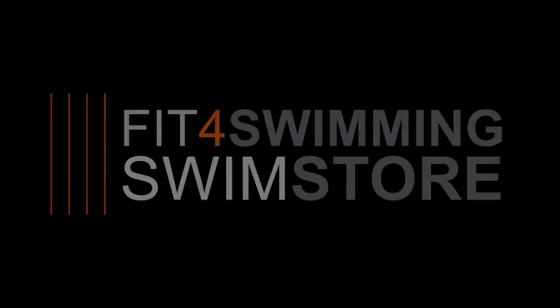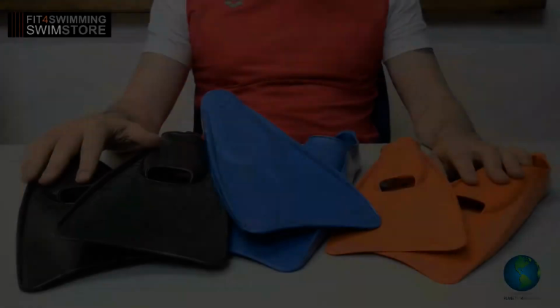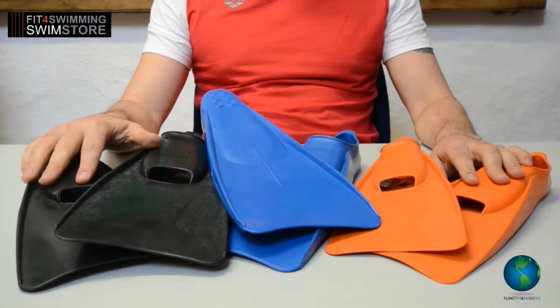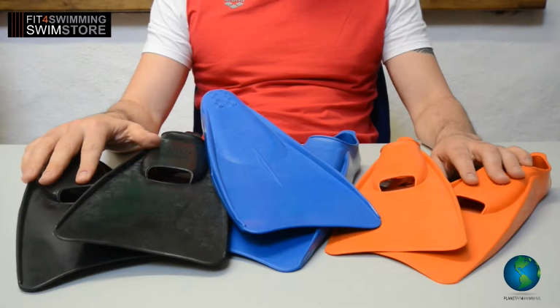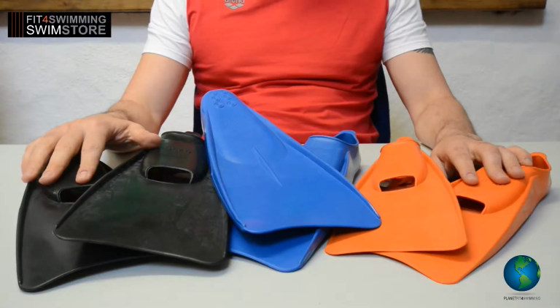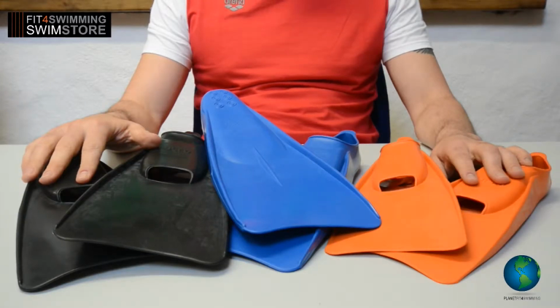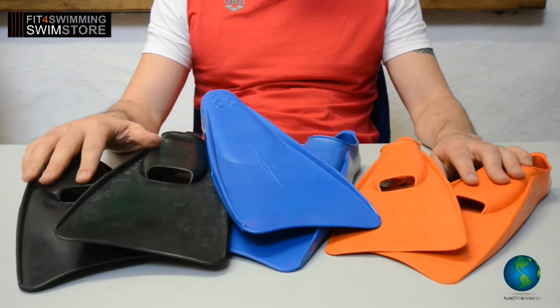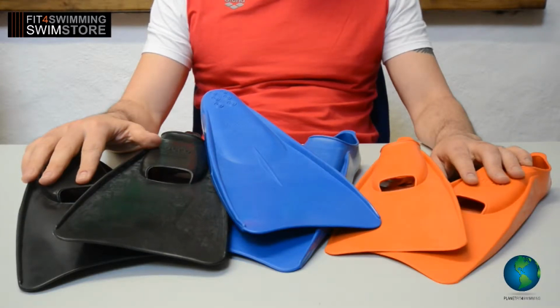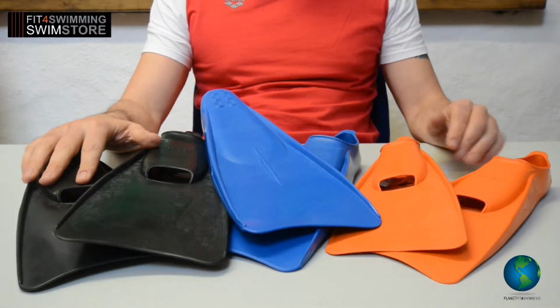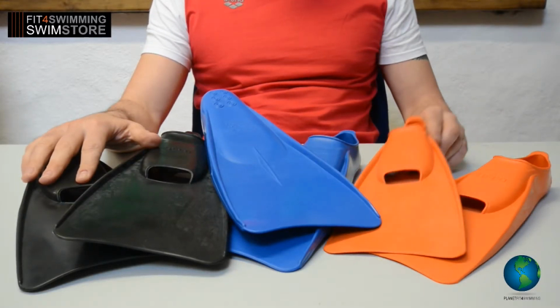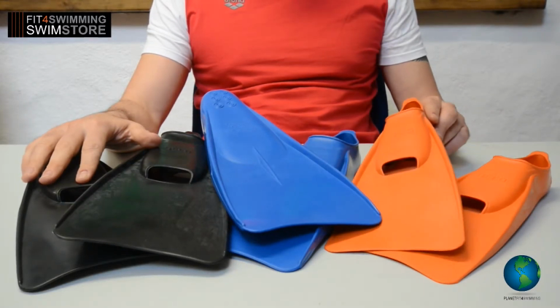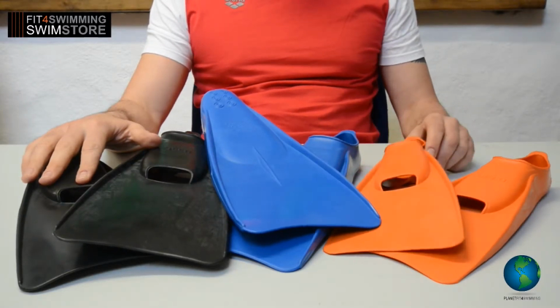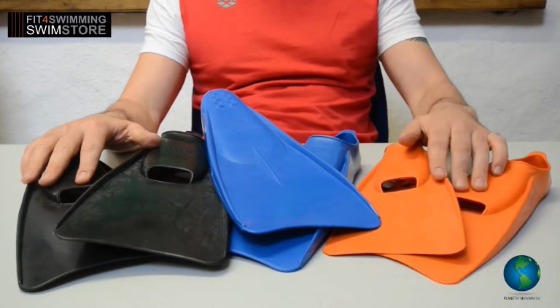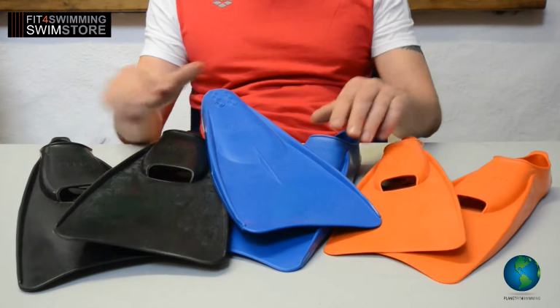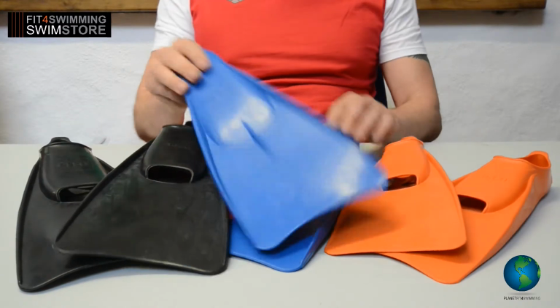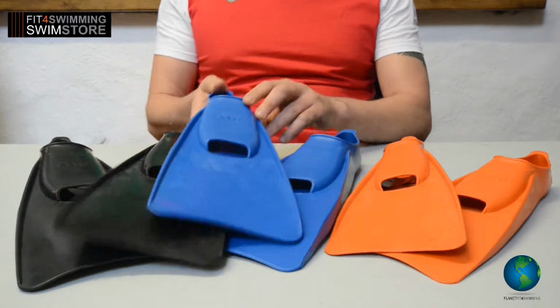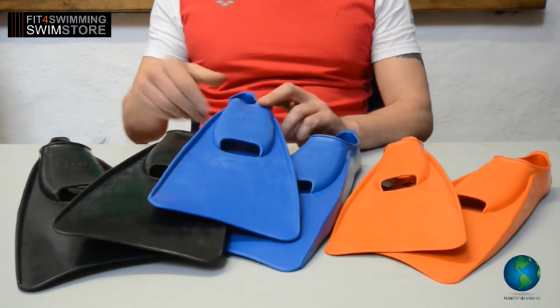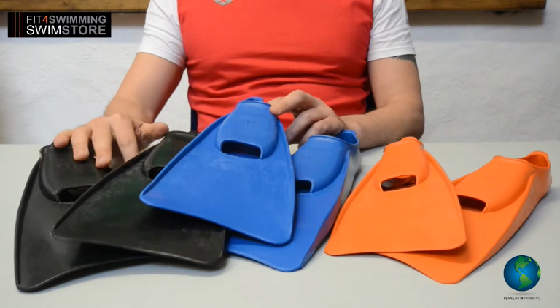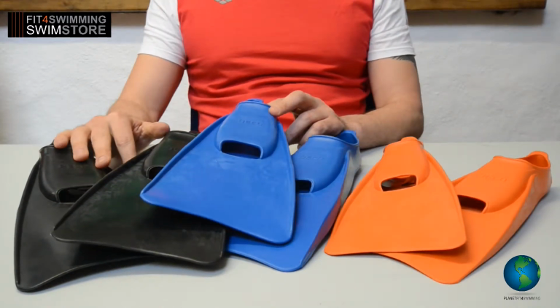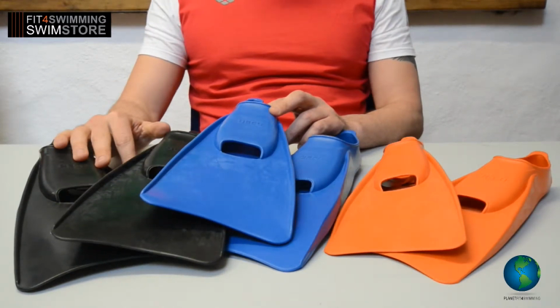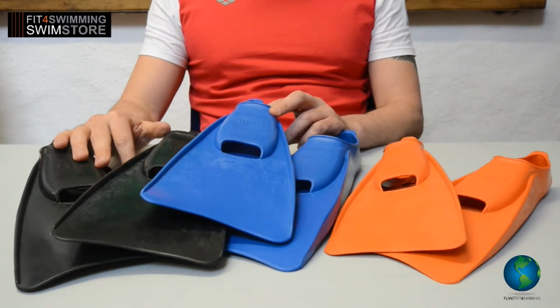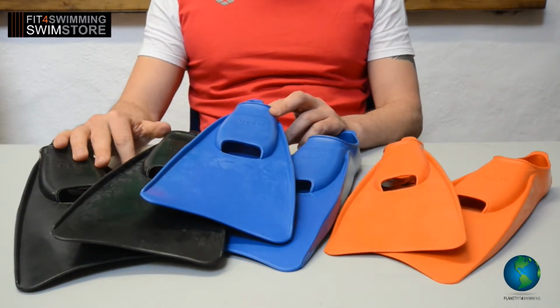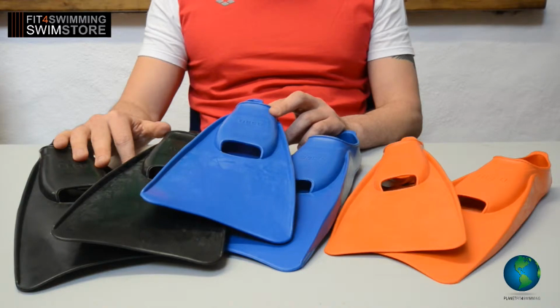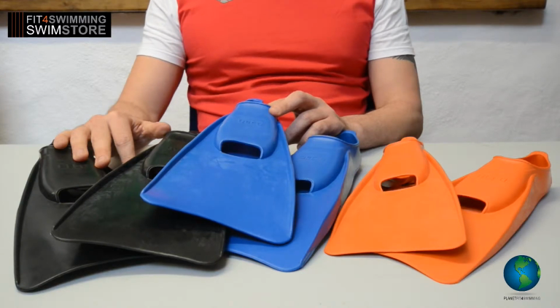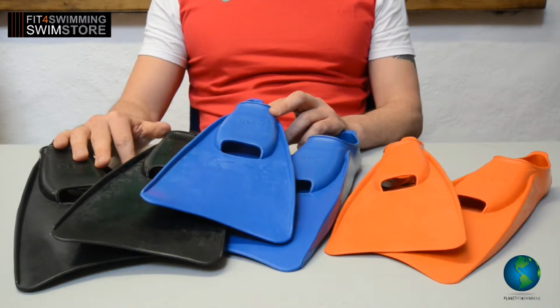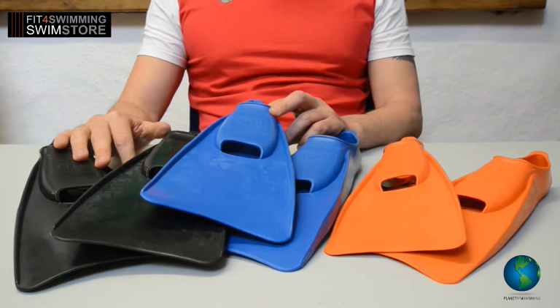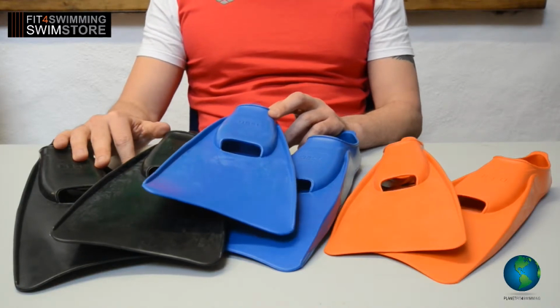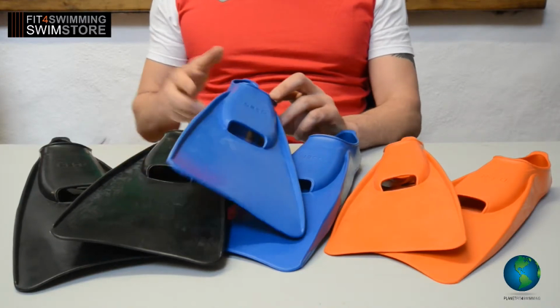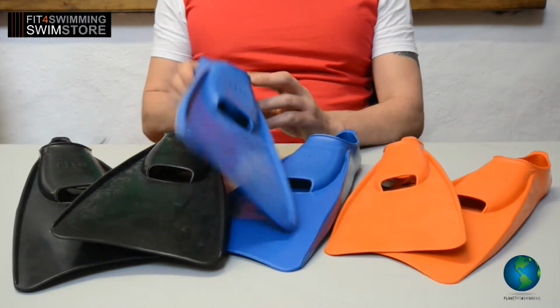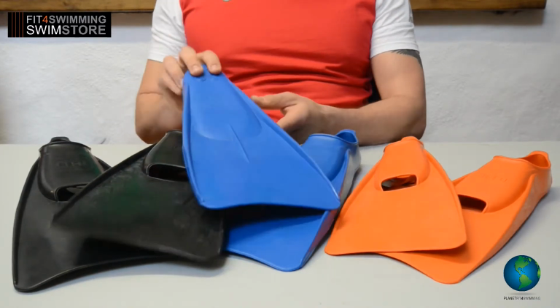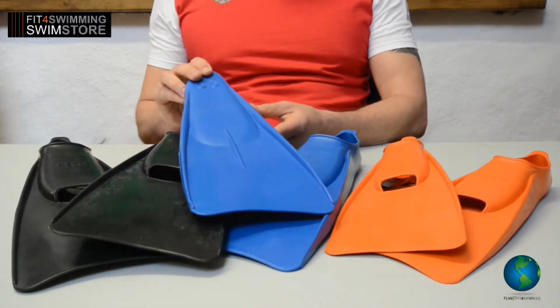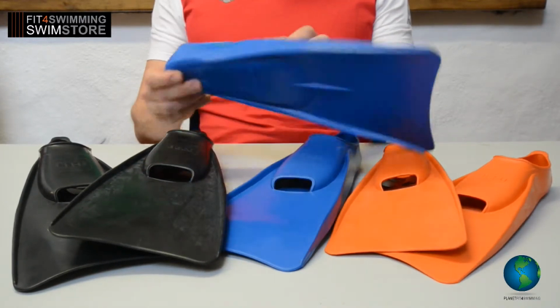Welcome to the Fitful Swimming product review. This is the Biko Long Fin. It comes in three different colors. It's perfect for swim training and swim drills. It's constructed from rubber for 100% no blisters.